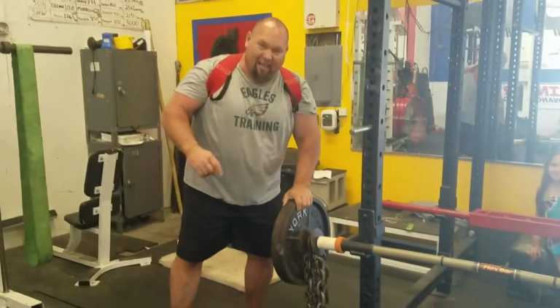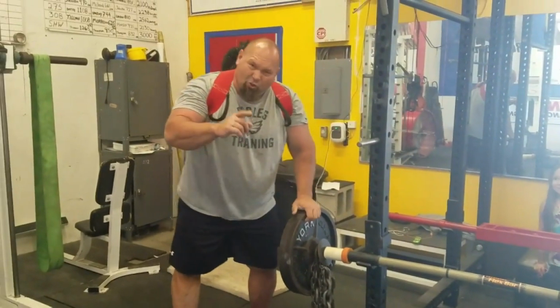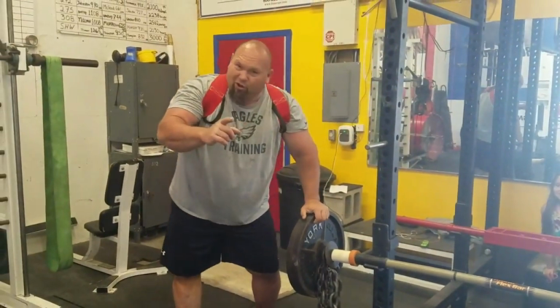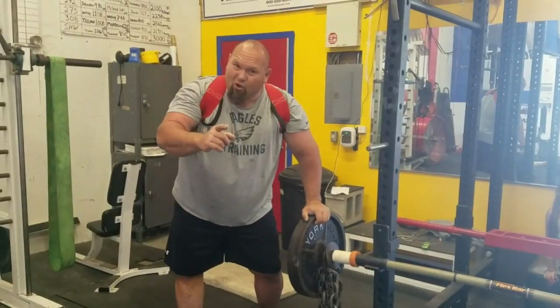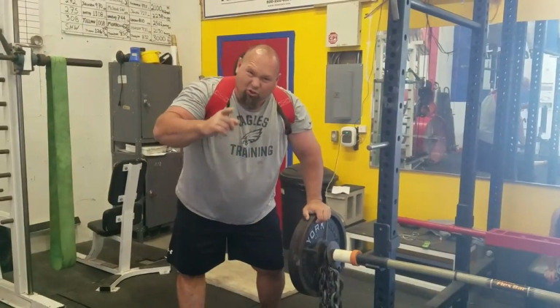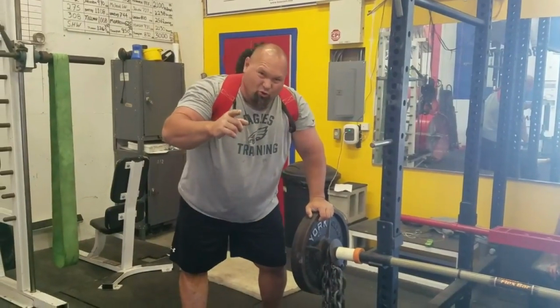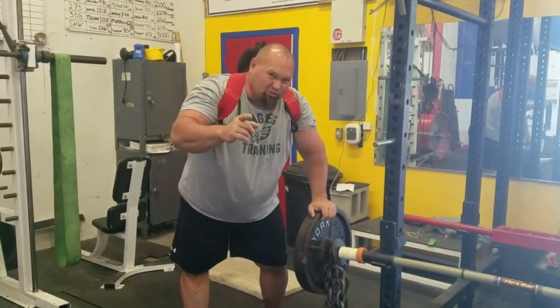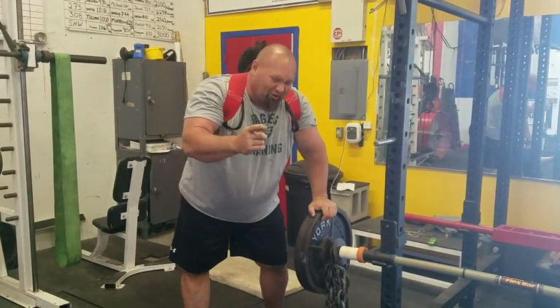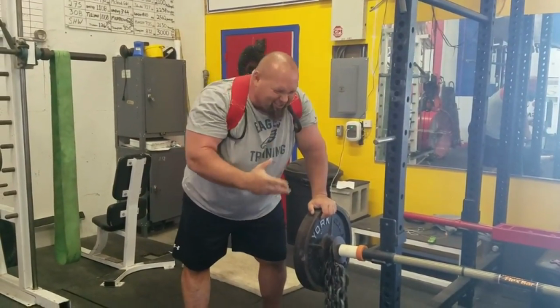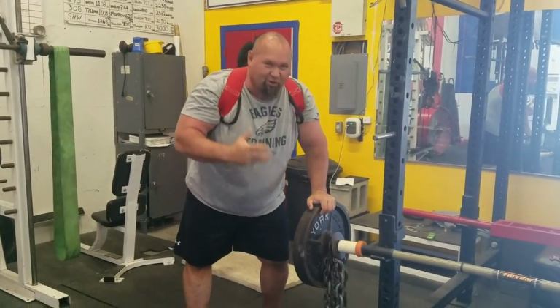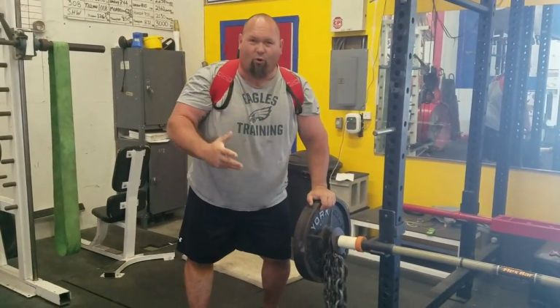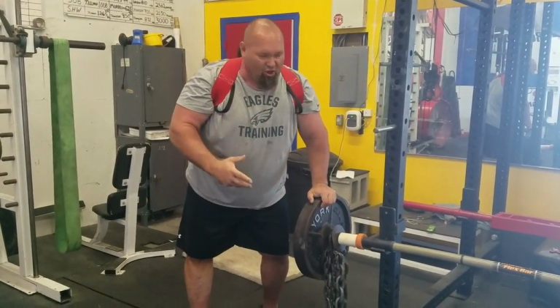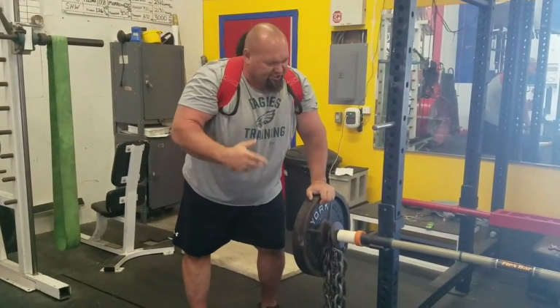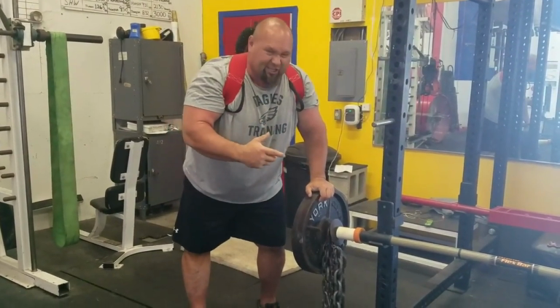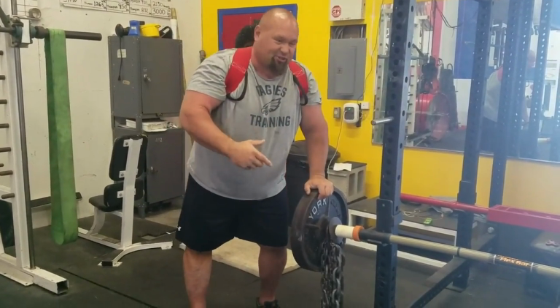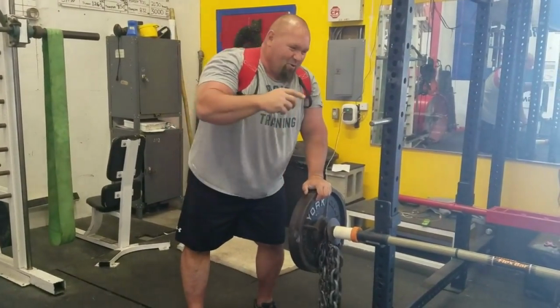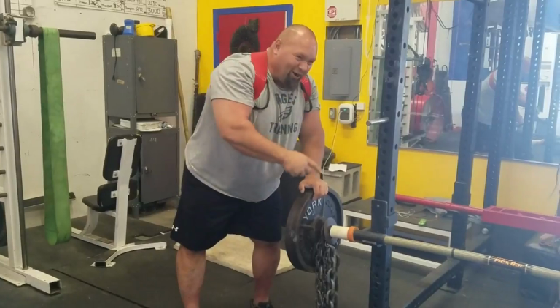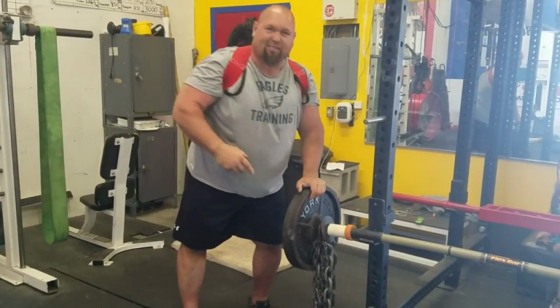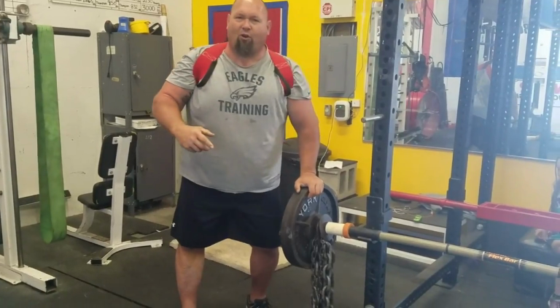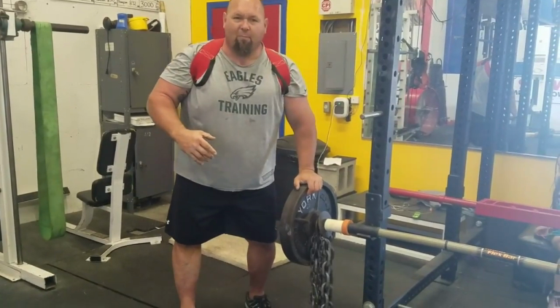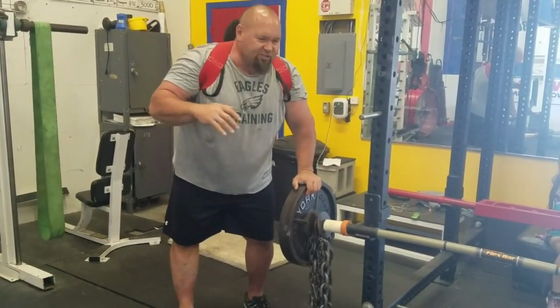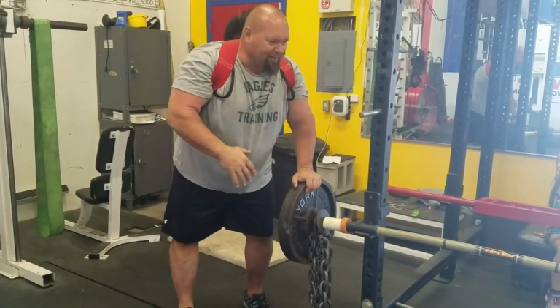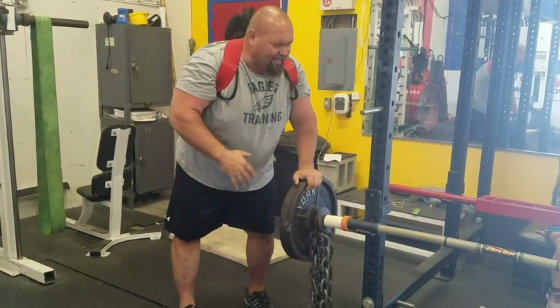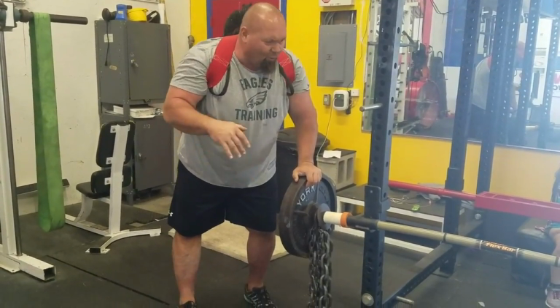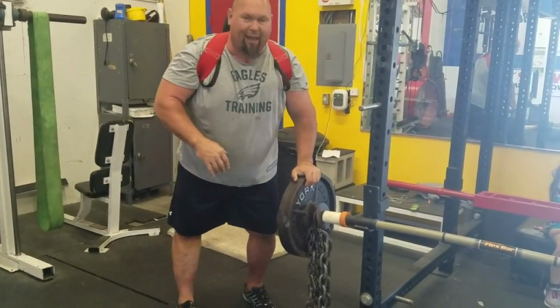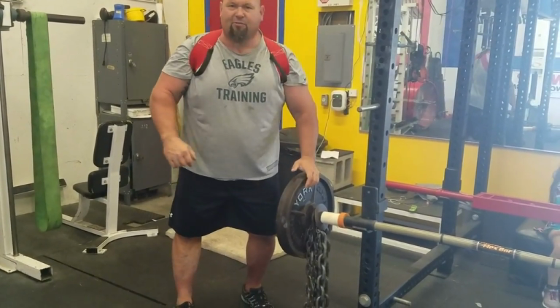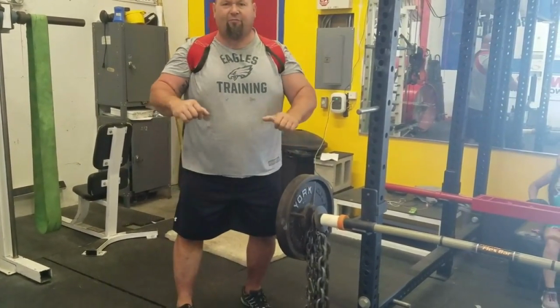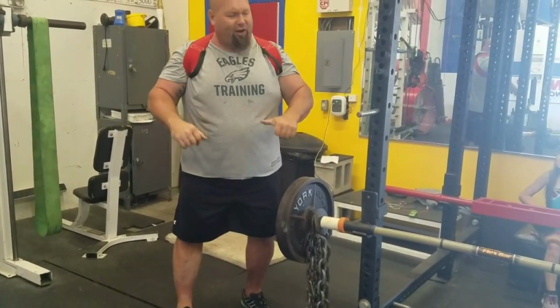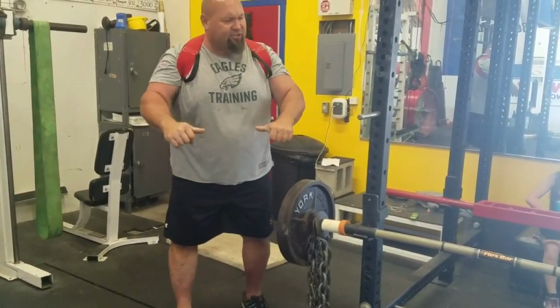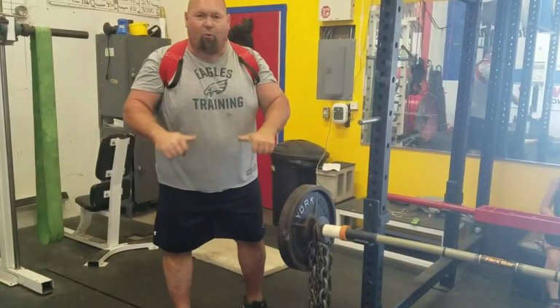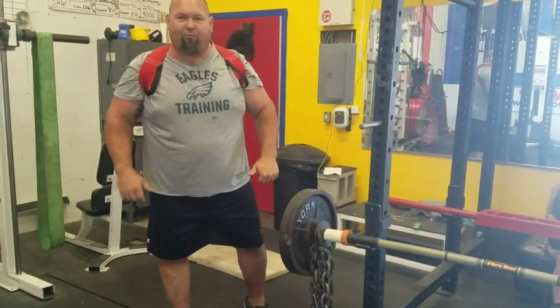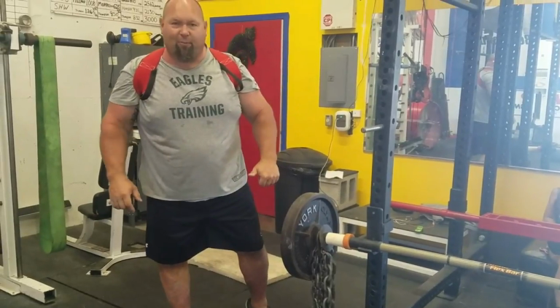Hey, Super D here with new cool stuff. I think this is episode four. This is Jim Siser's Rhino Flex Bar. Been using it on speed days — they sent it to me a while back. Been using it every day. I try to use this stuff for a while before I film it.